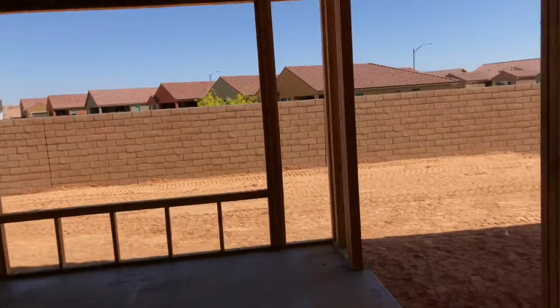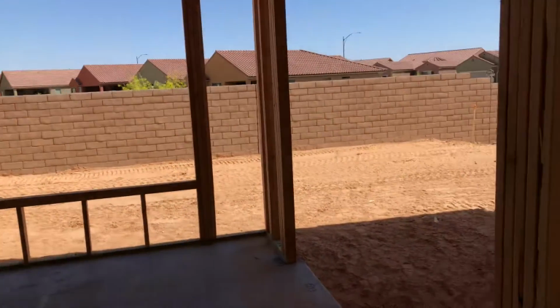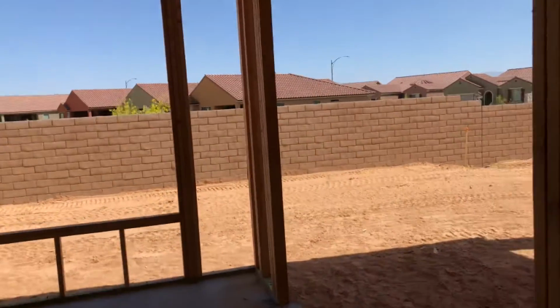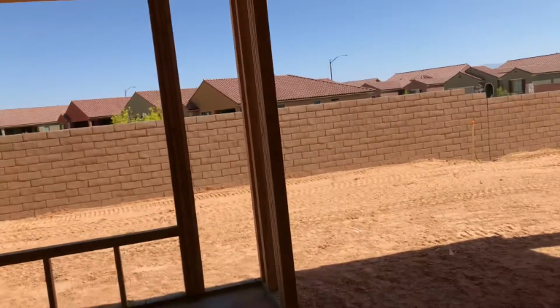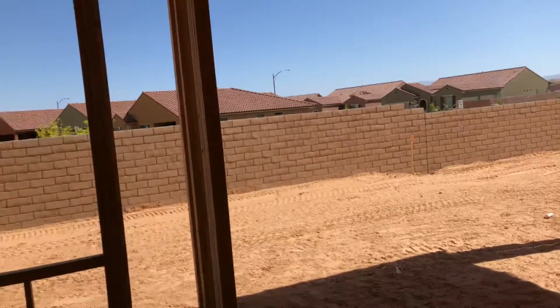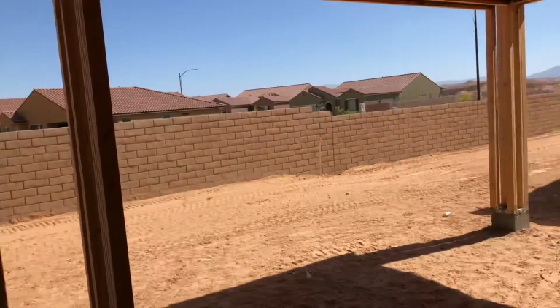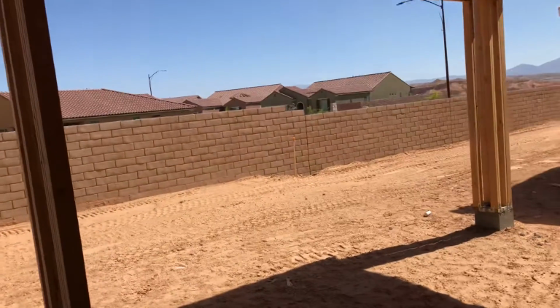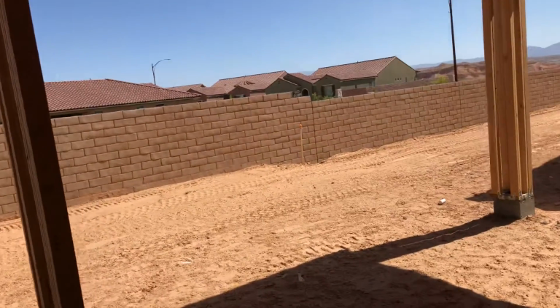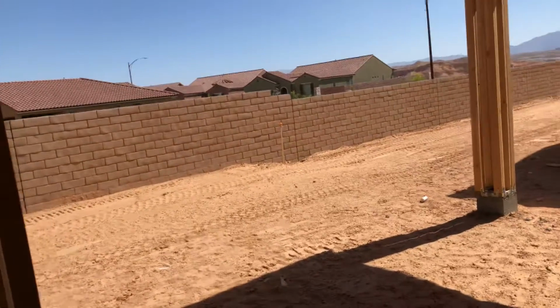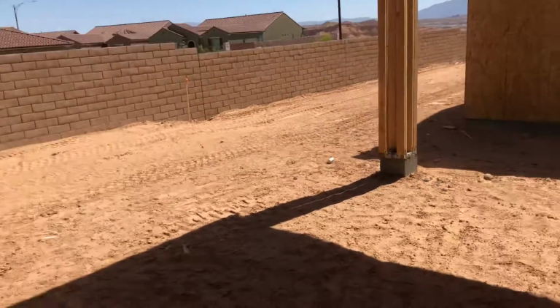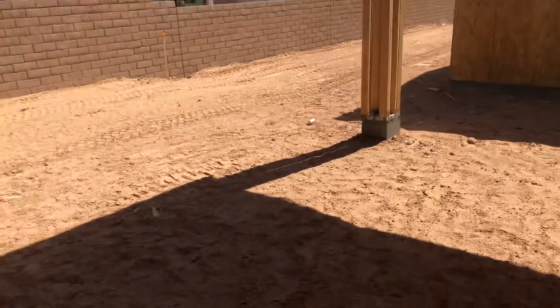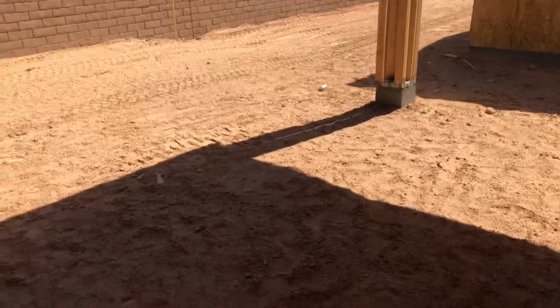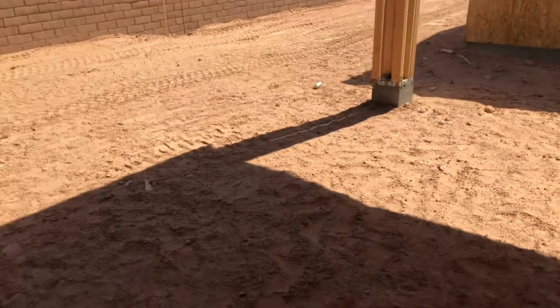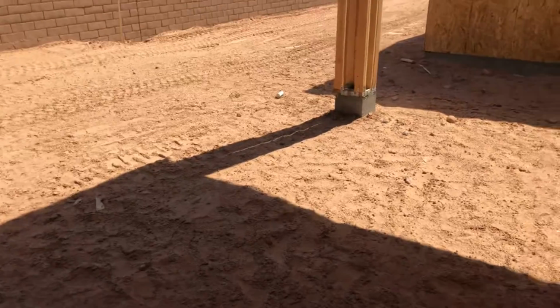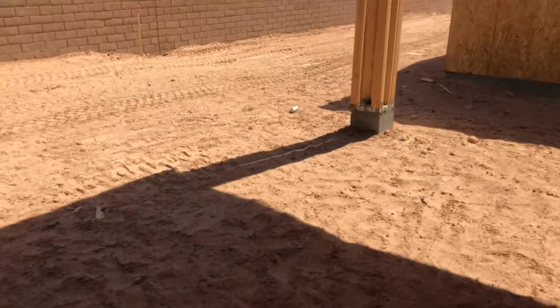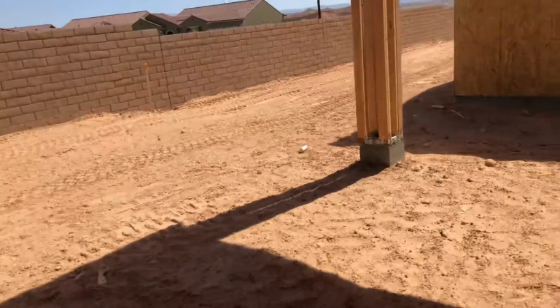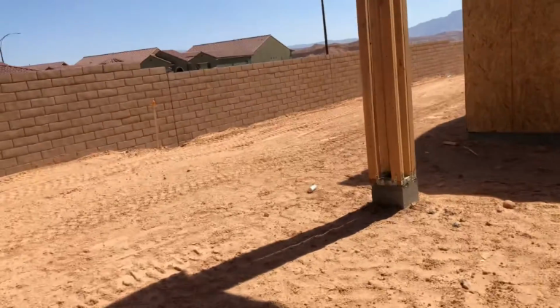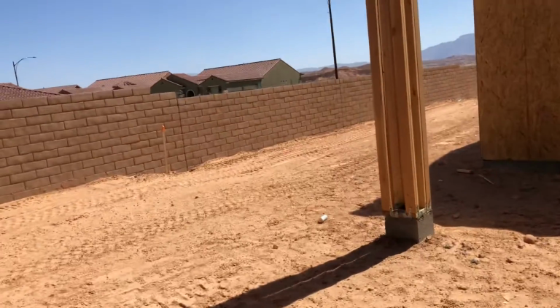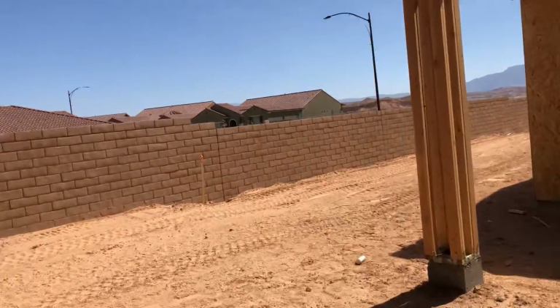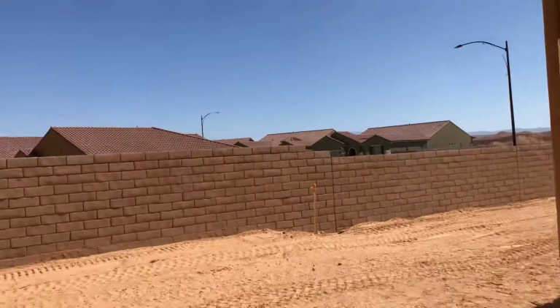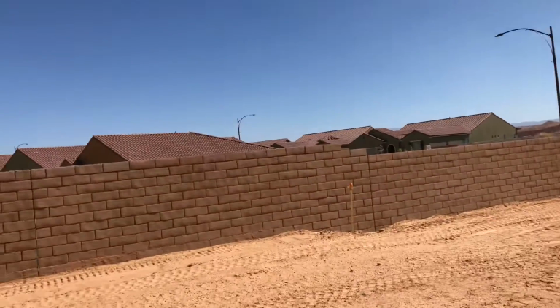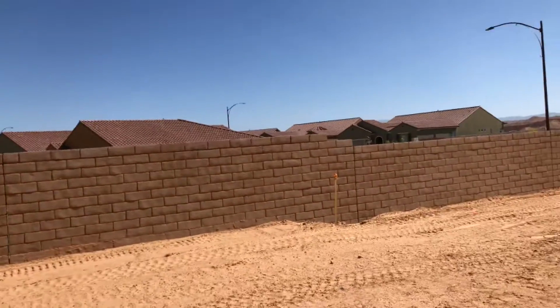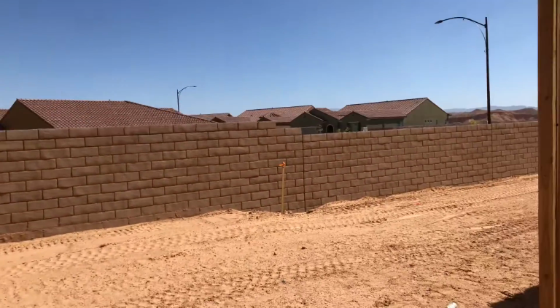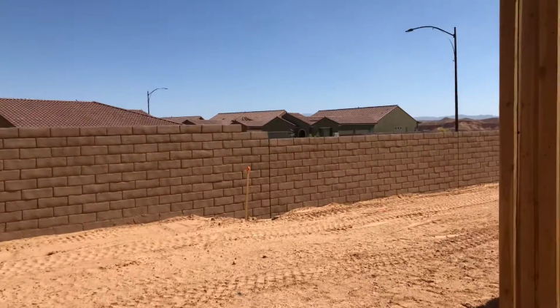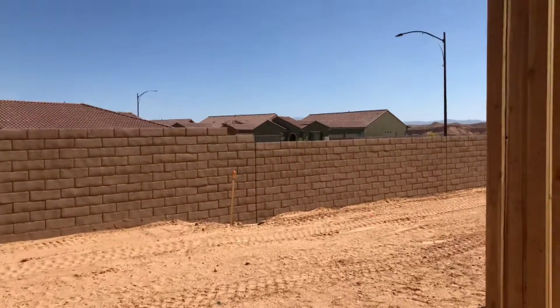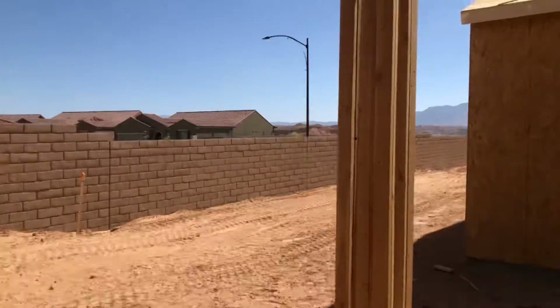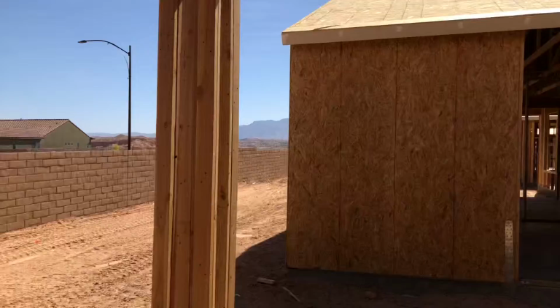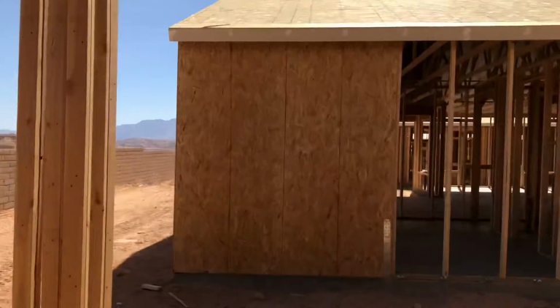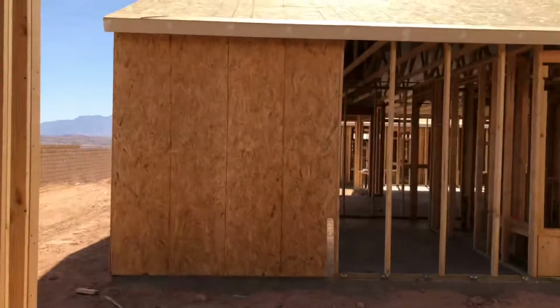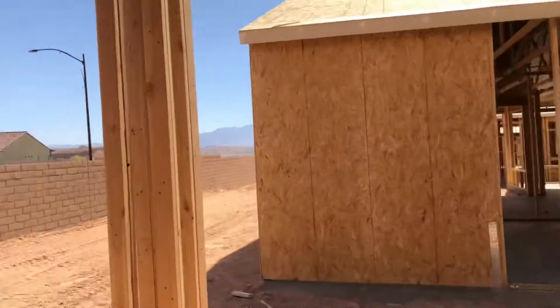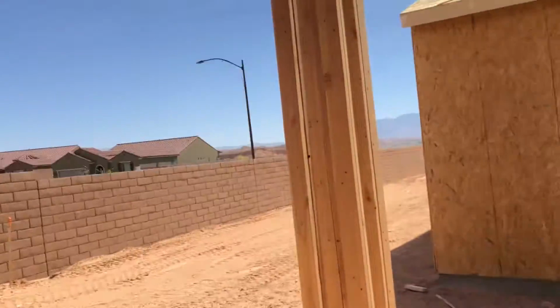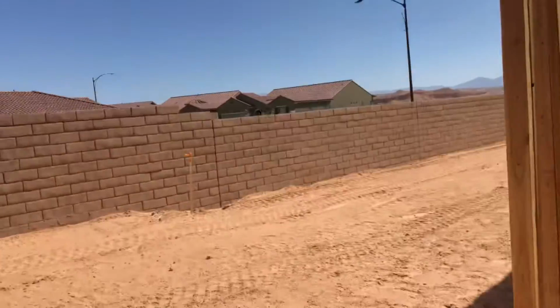And this is the back patio here. We're north, so we get some good shade here. Very private — not patio to patio.